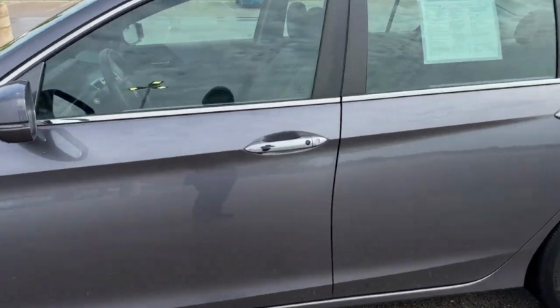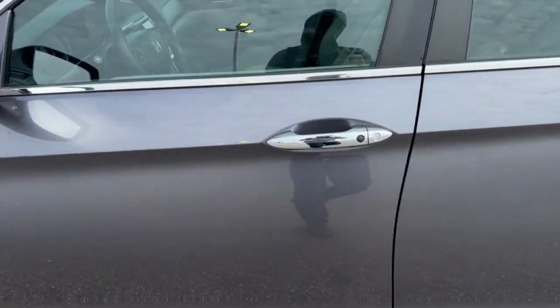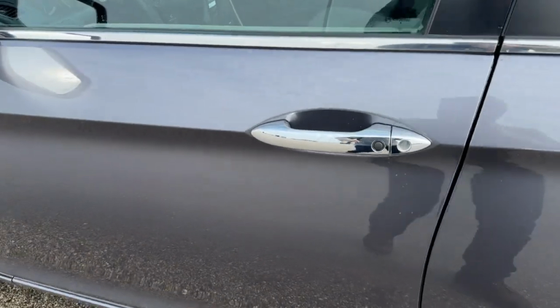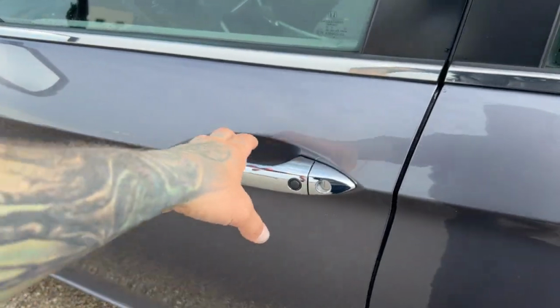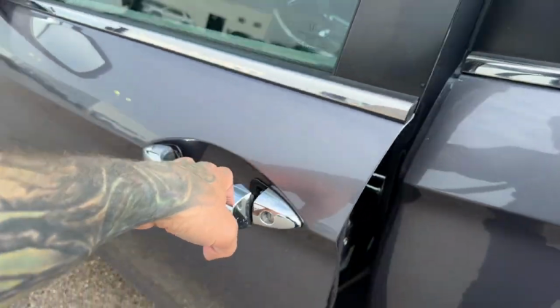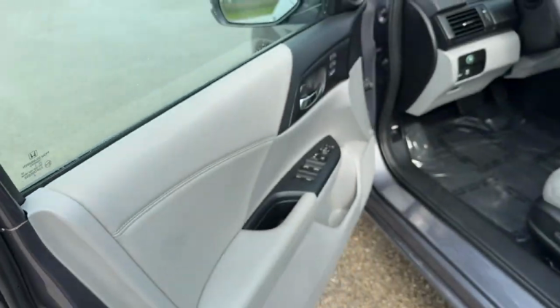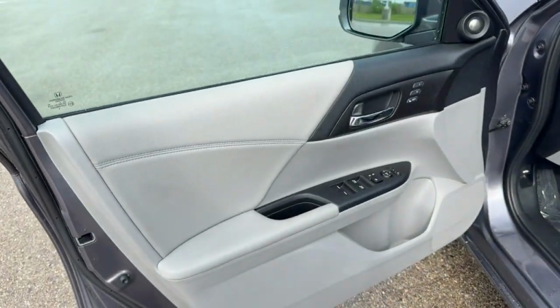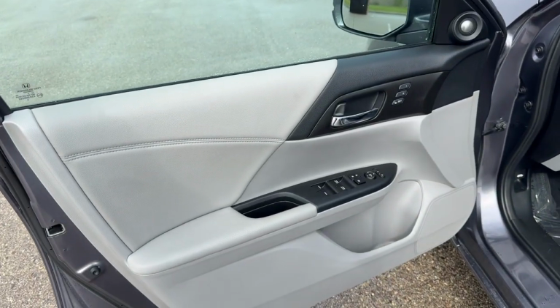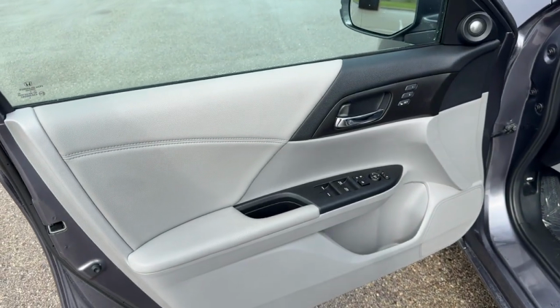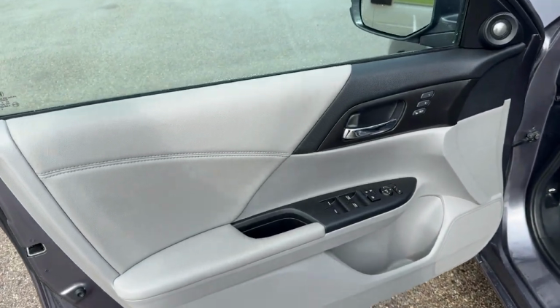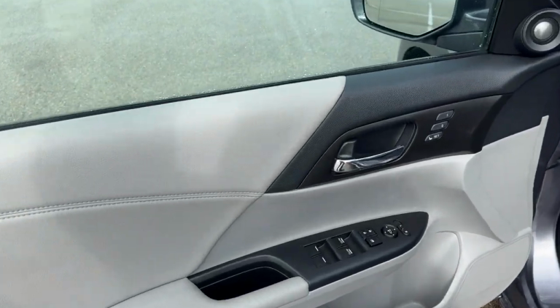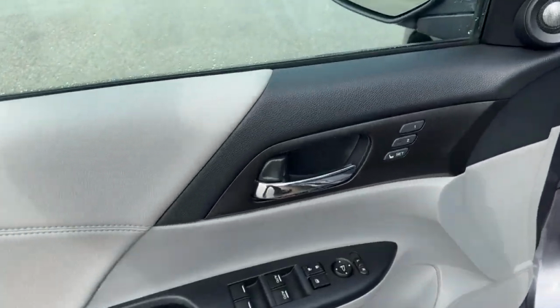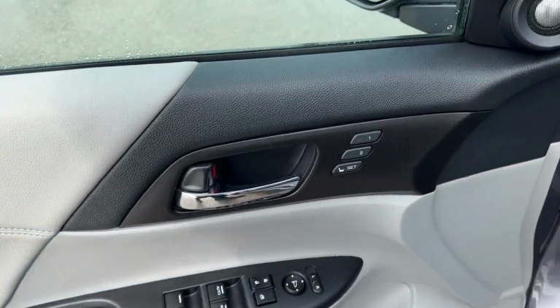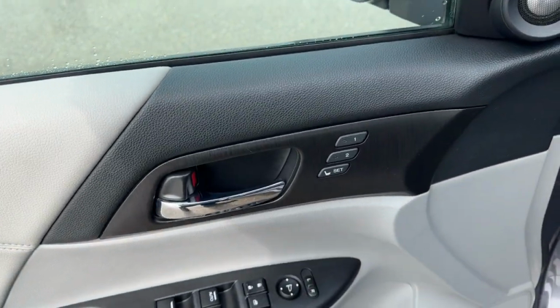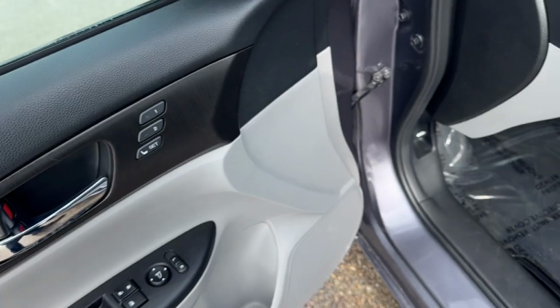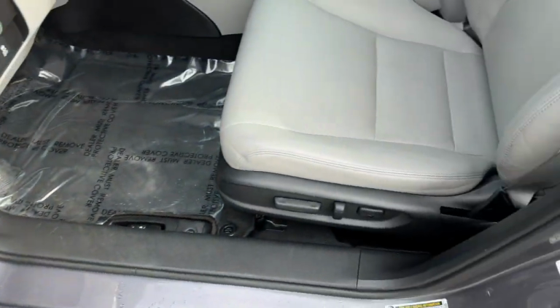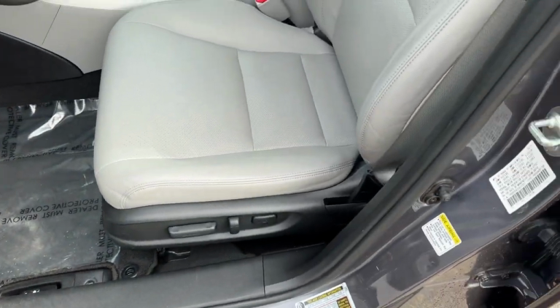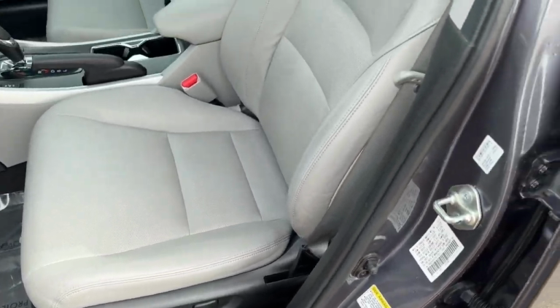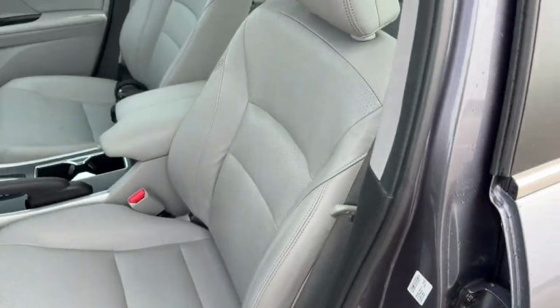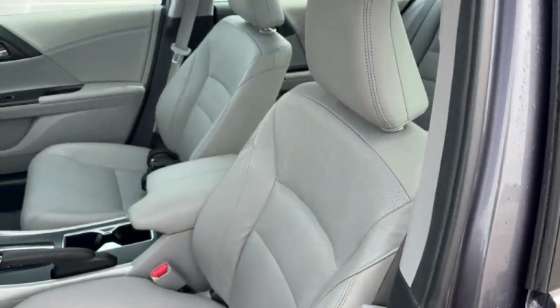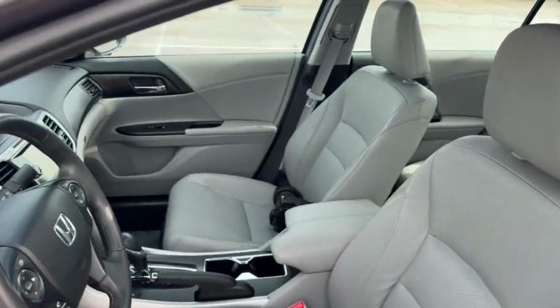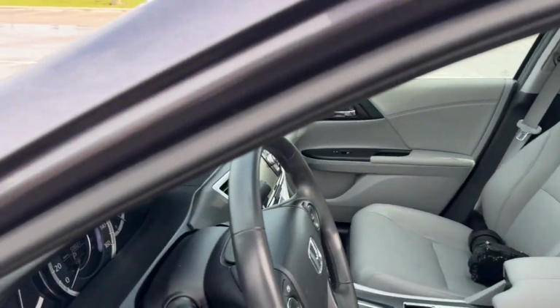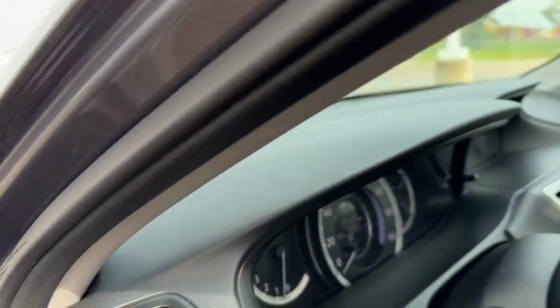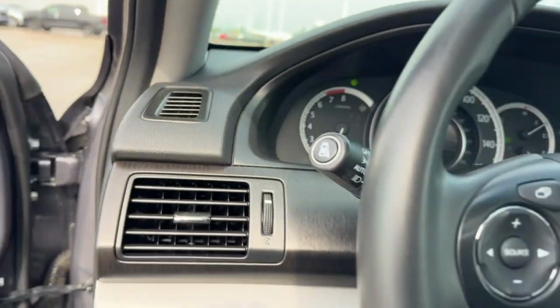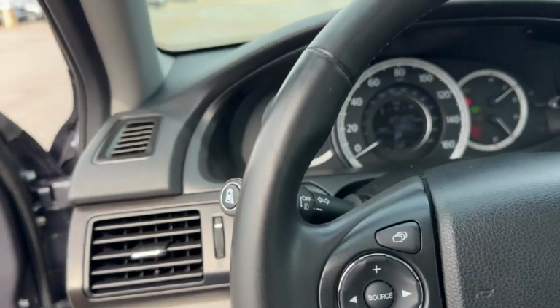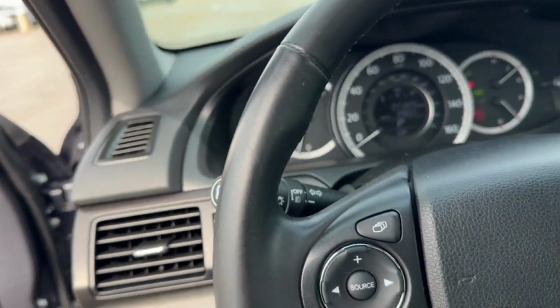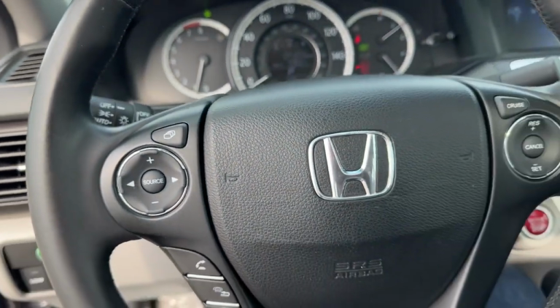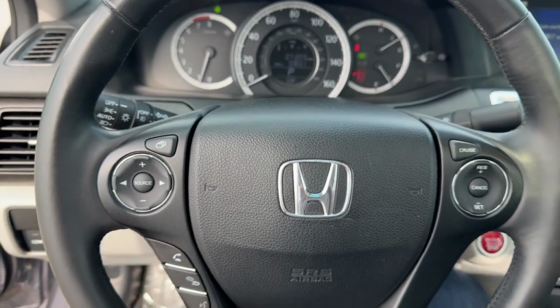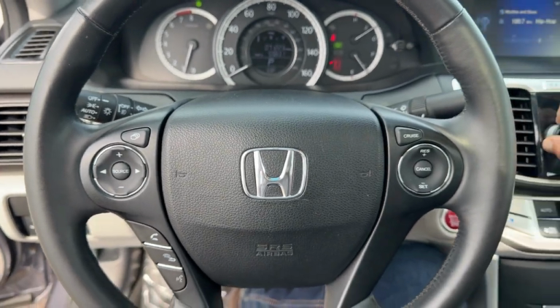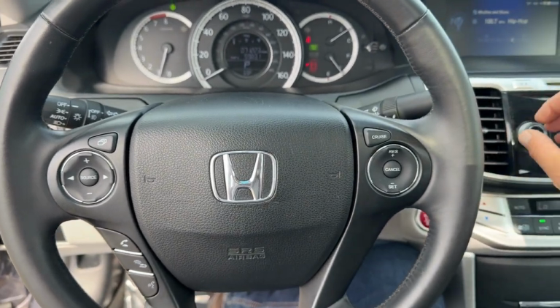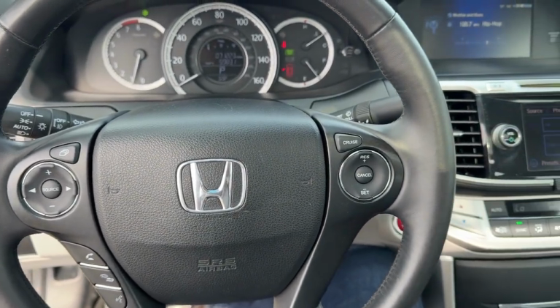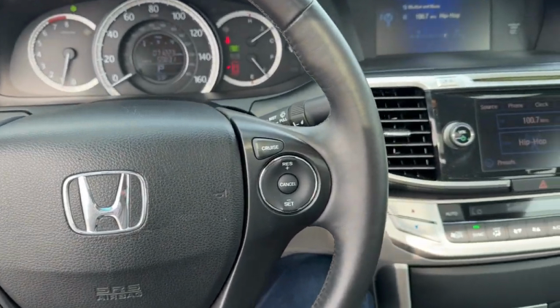It's equipped with keyless entry. Nice gray interior here. You've got memory function buttons for your power driver's seat, perforated gray leather seating throughout the vehicle, and a leather wrapped steering wheel.